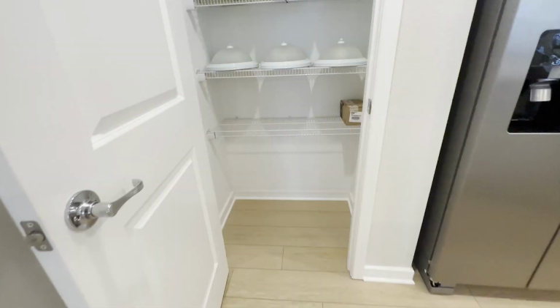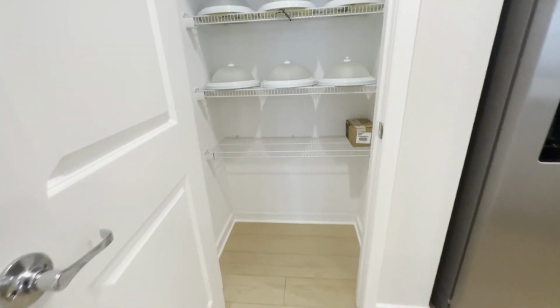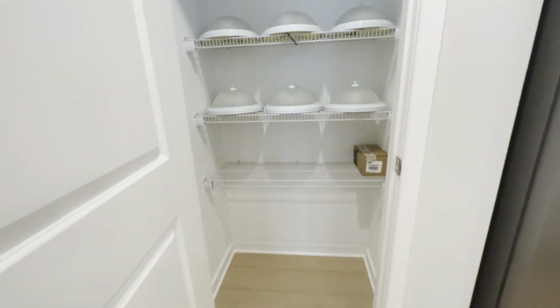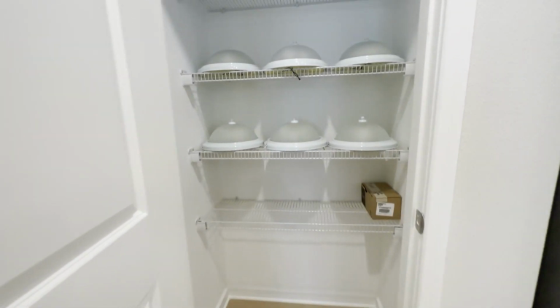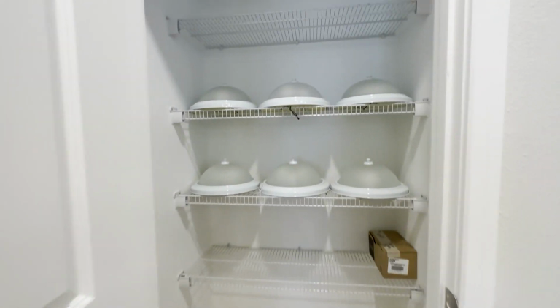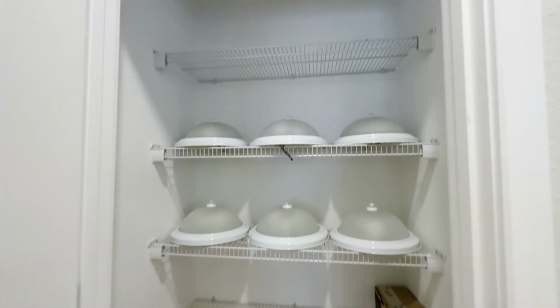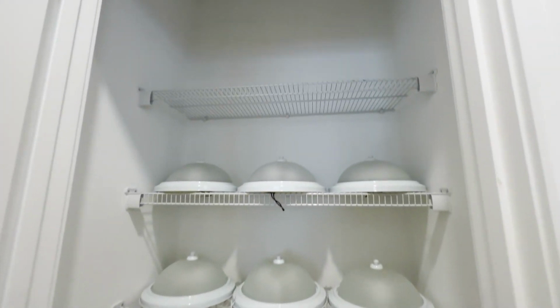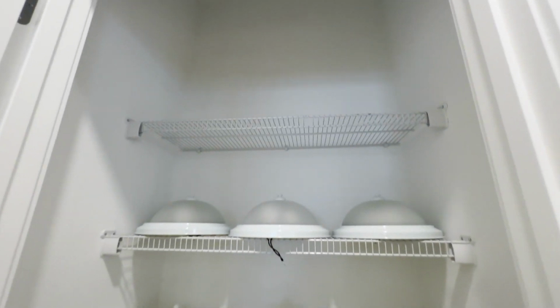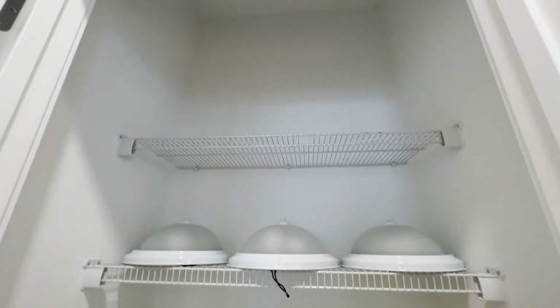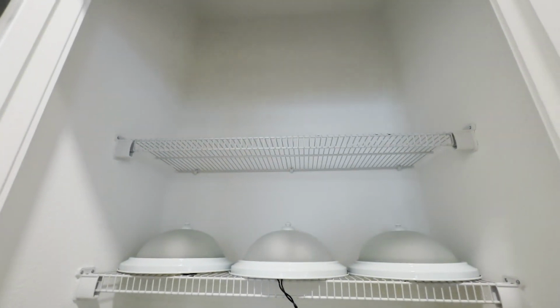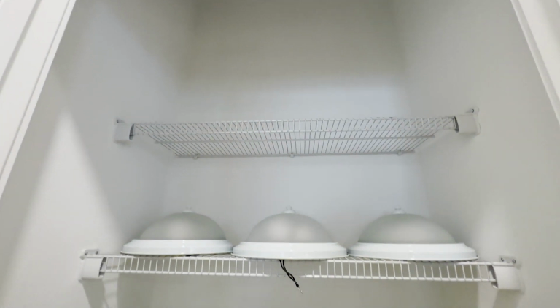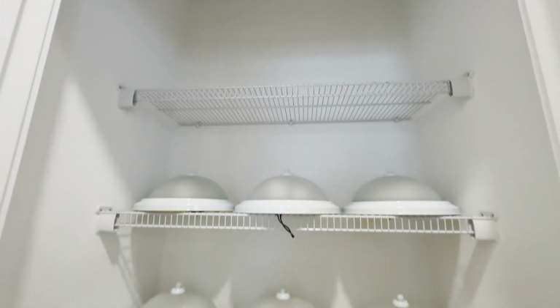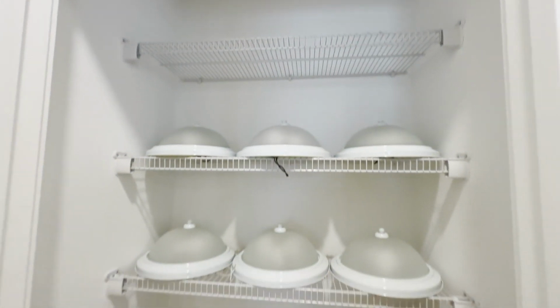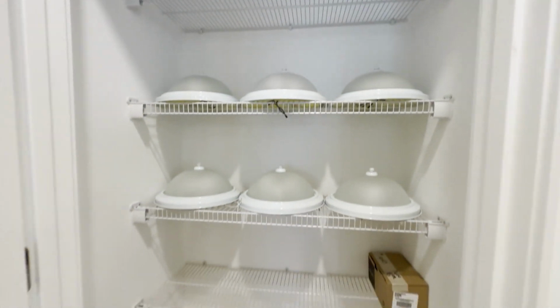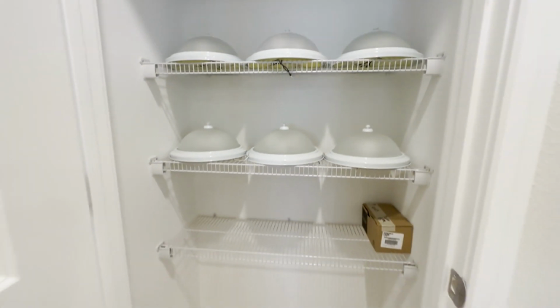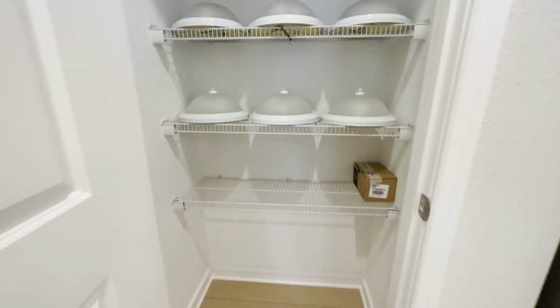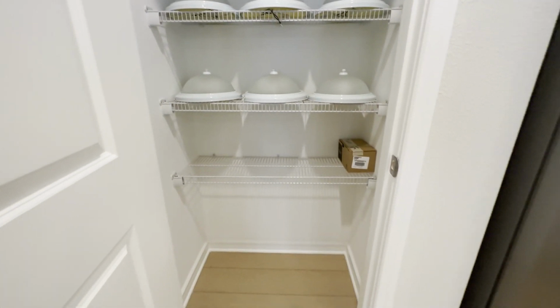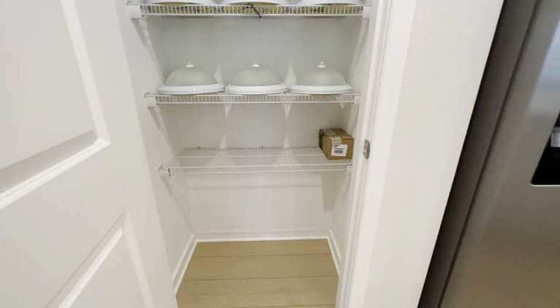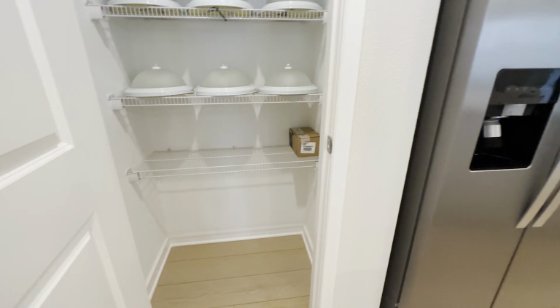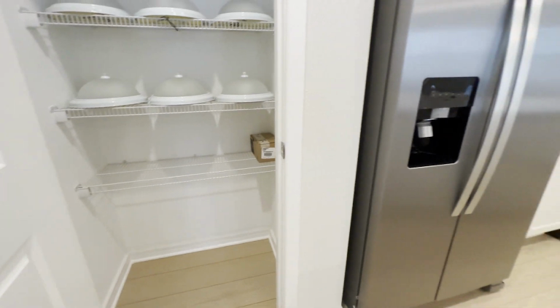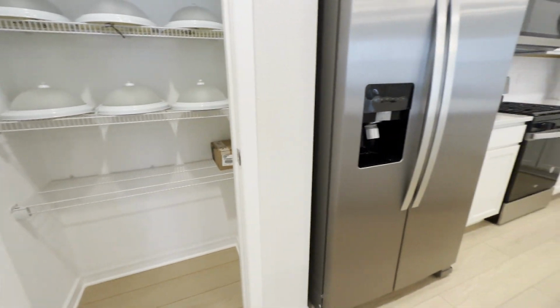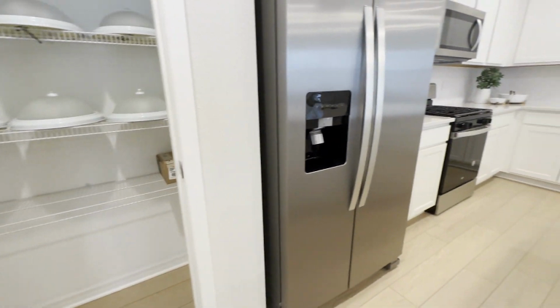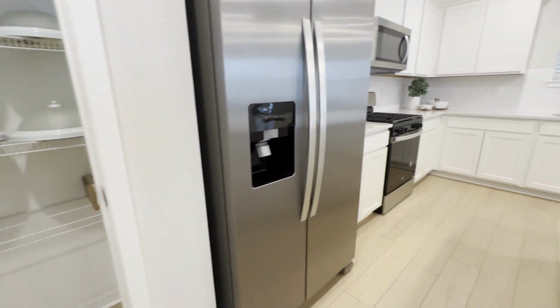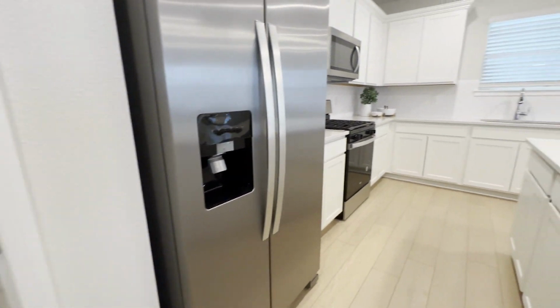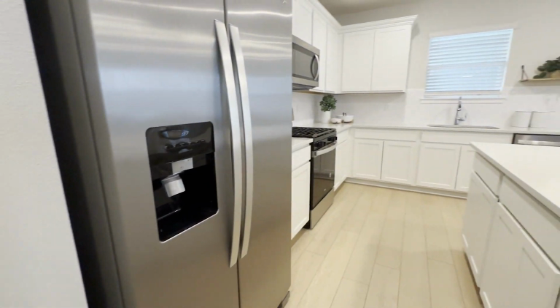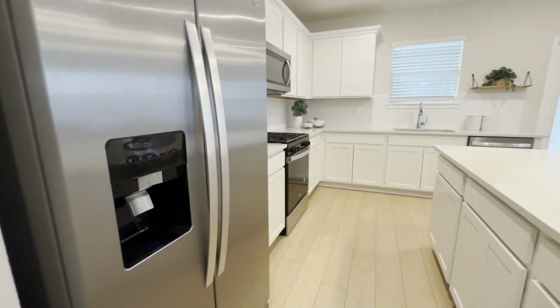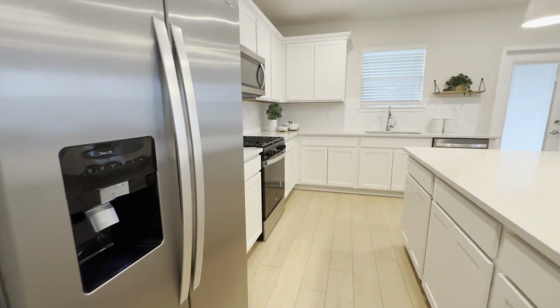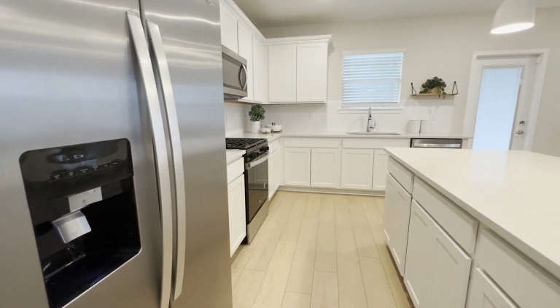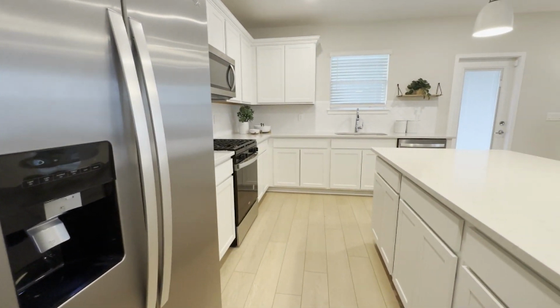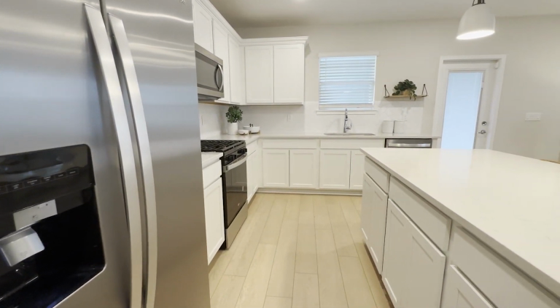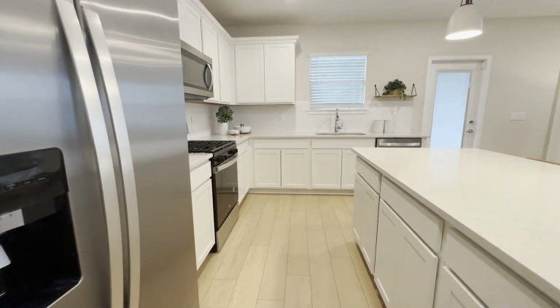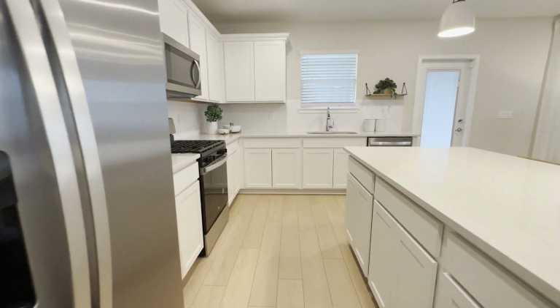This is the size of the pantry that you will get, and of course you have that additional storage area by the walkway.